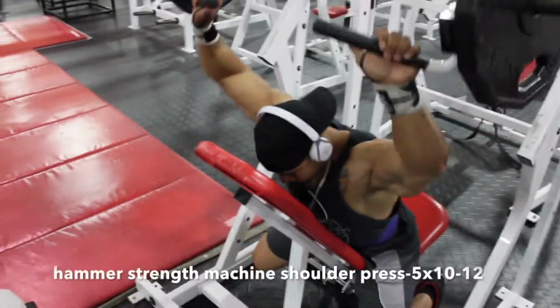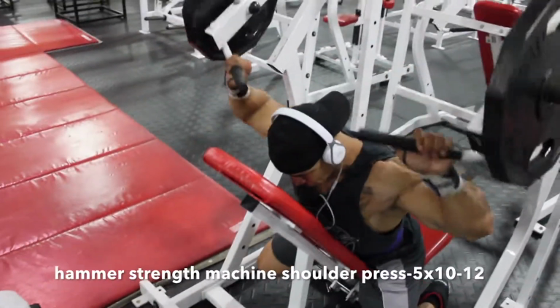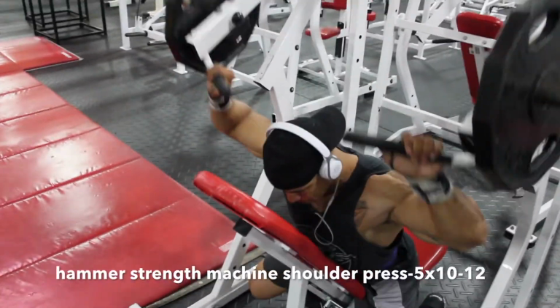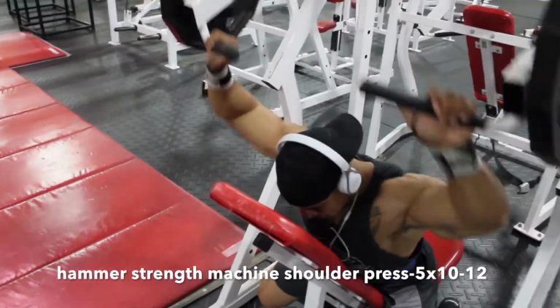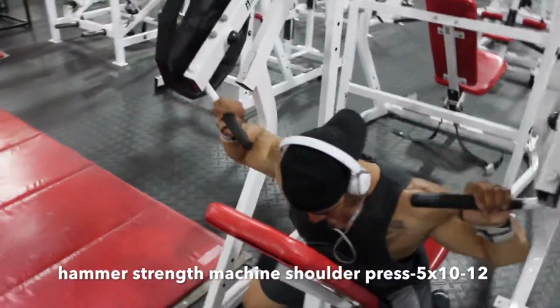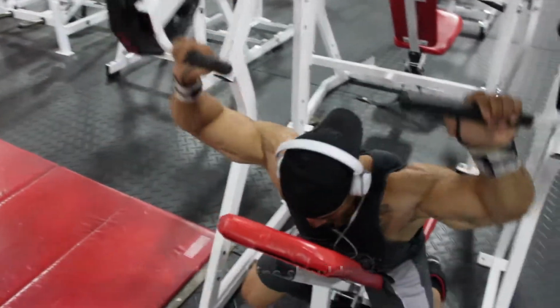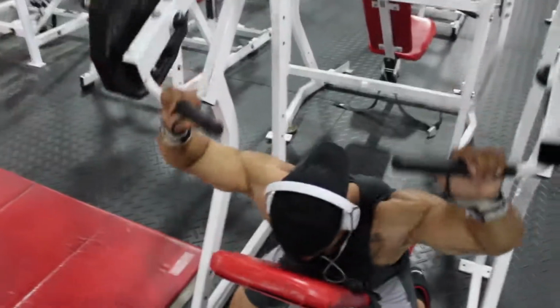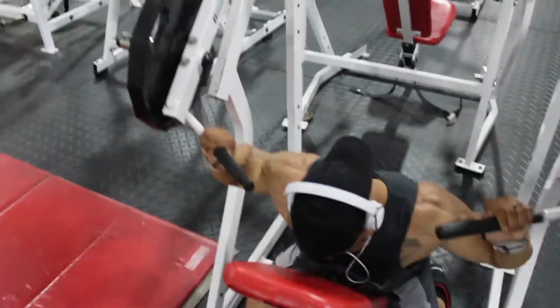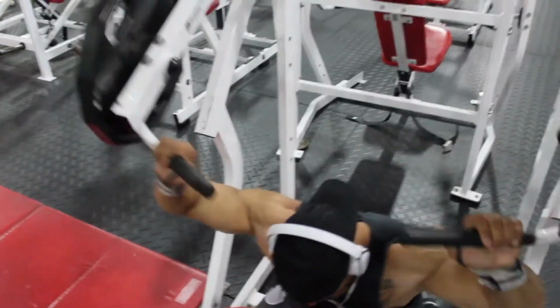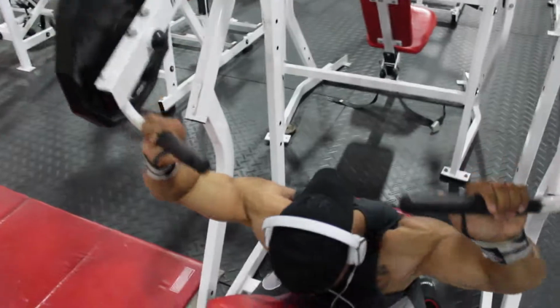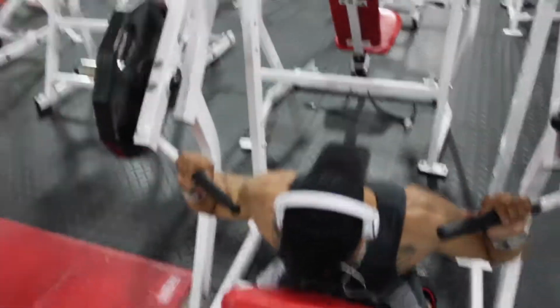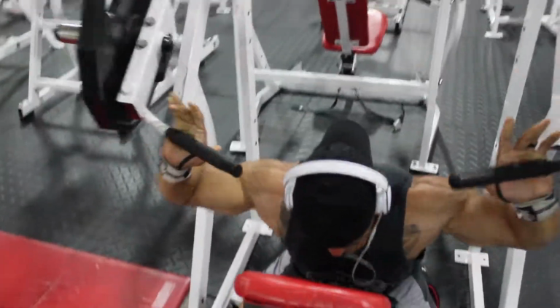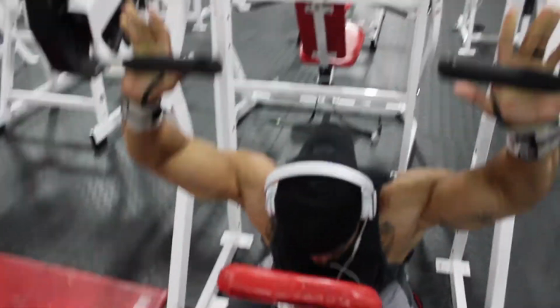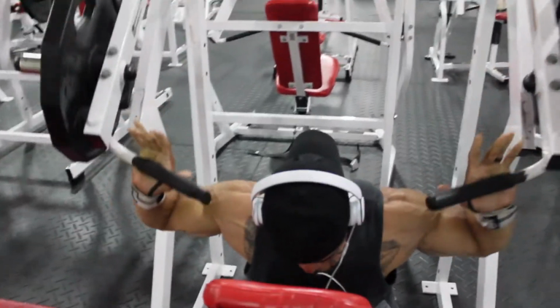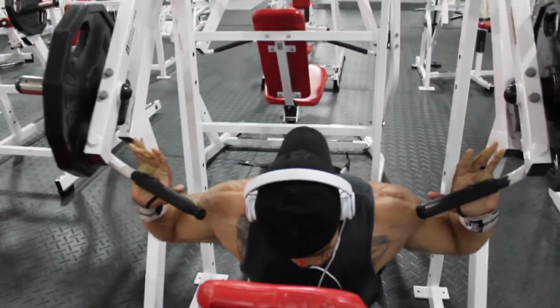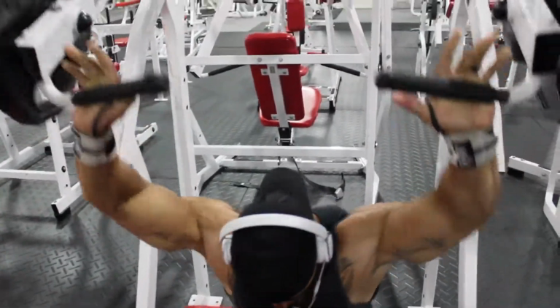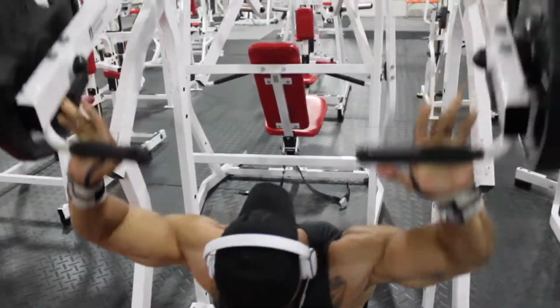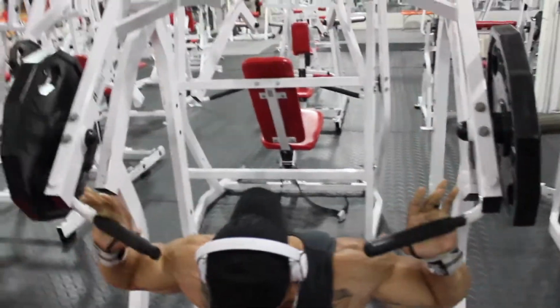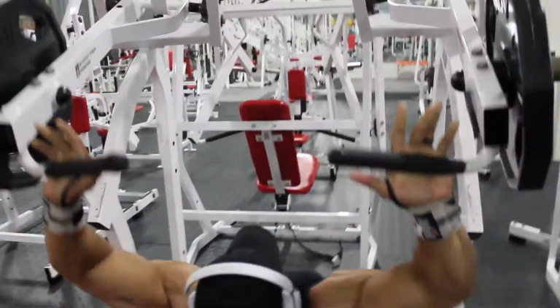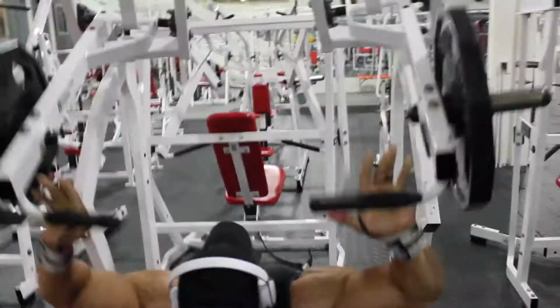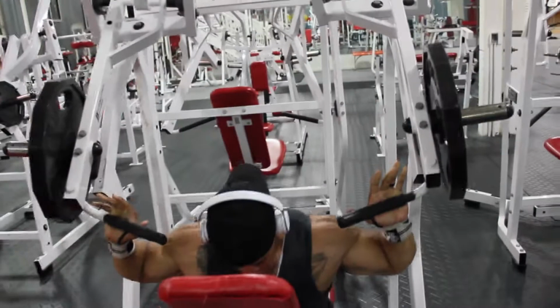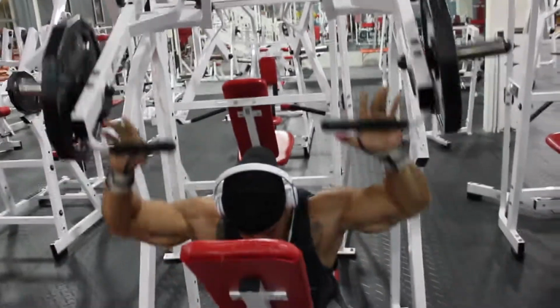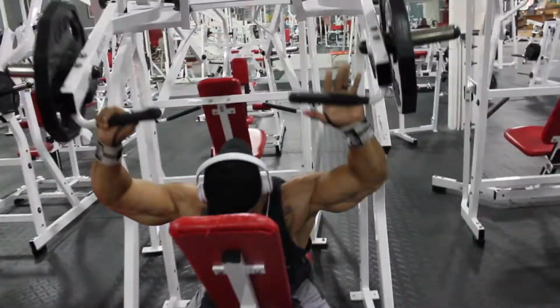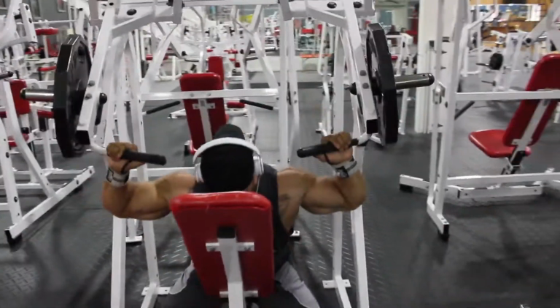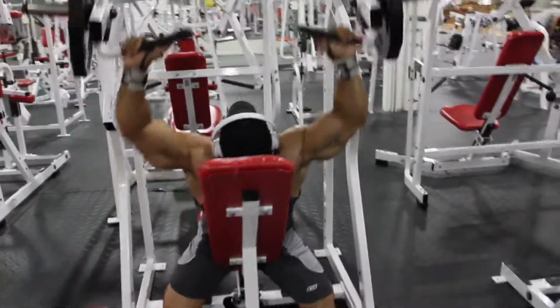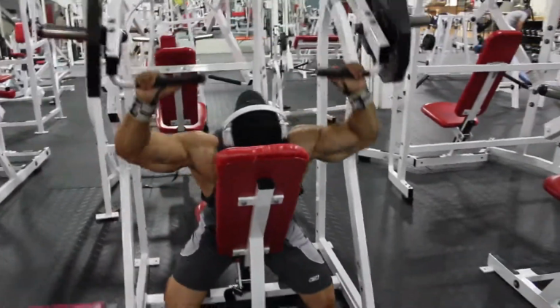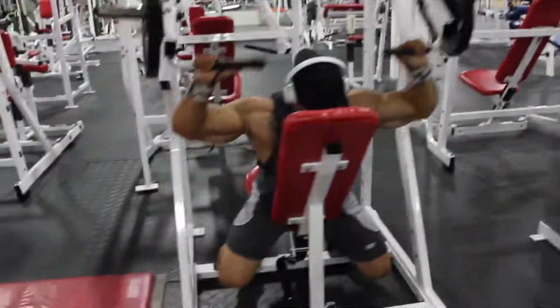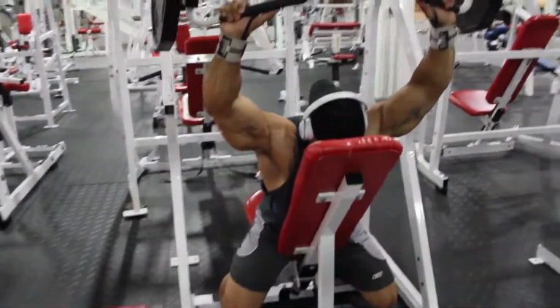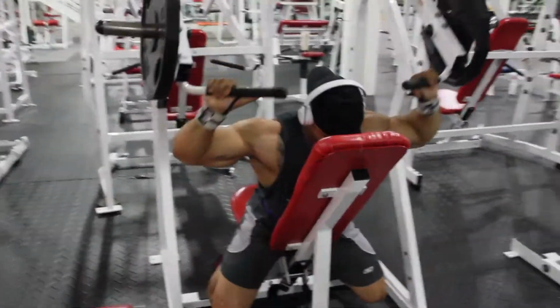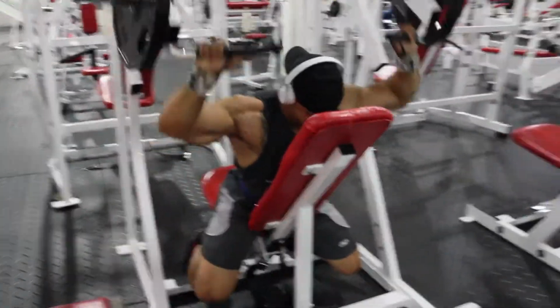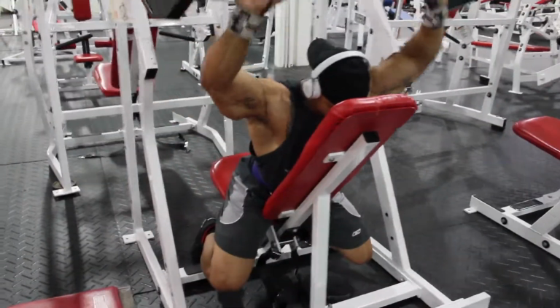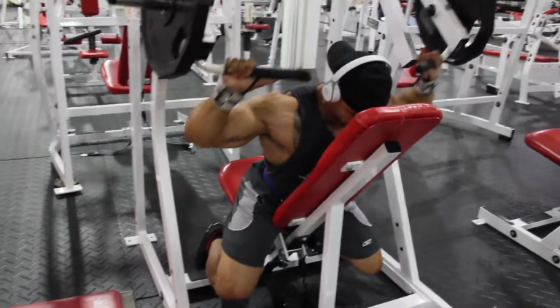Now we move over to the hammer strength machines. Since we've kind of worn out our shoulders, this will allow us to just rep it out nice and controlled. Facing the bench will give you more of a challenge with this movement.